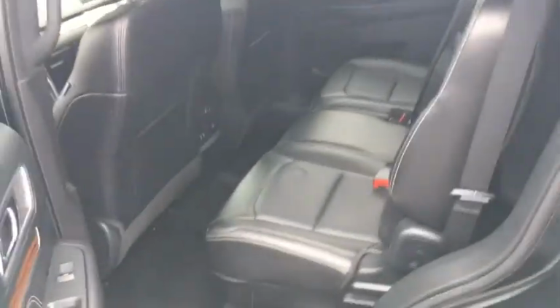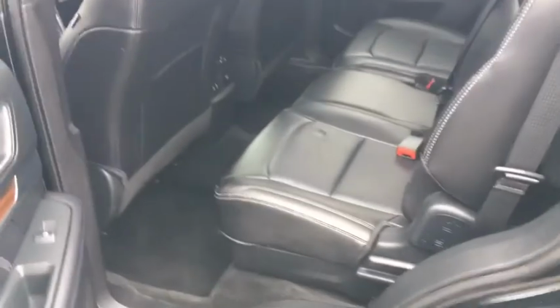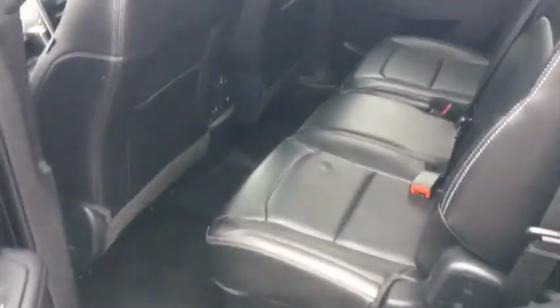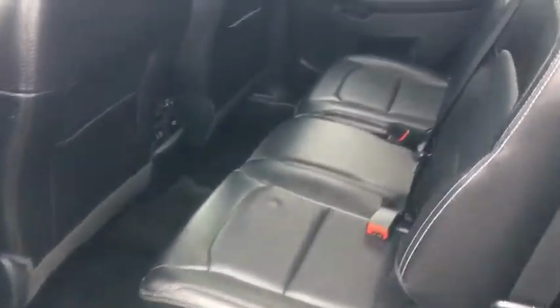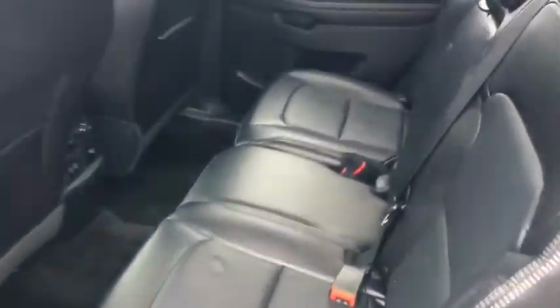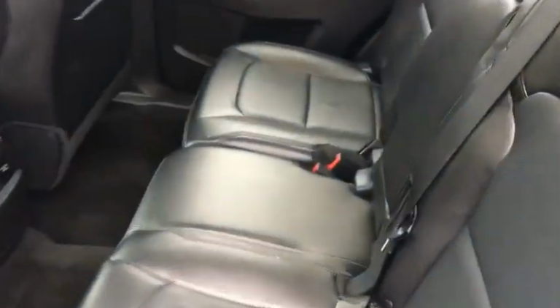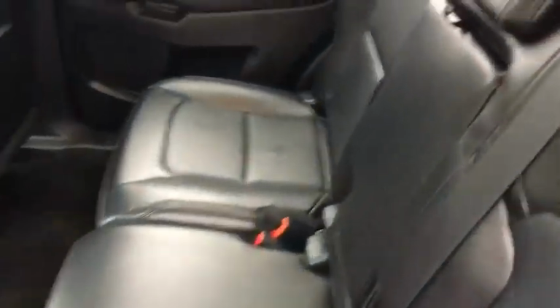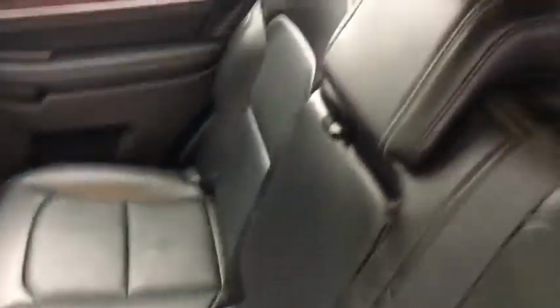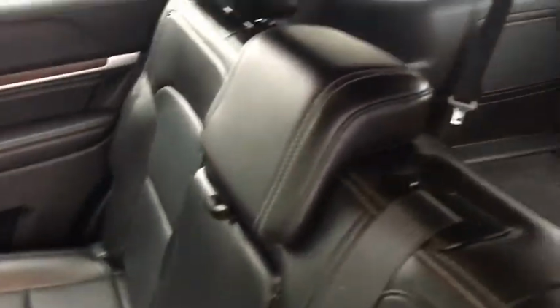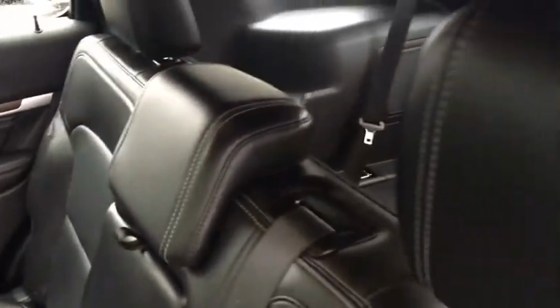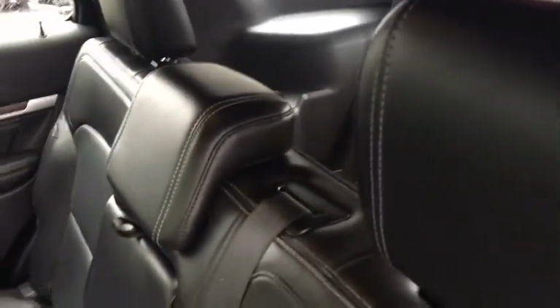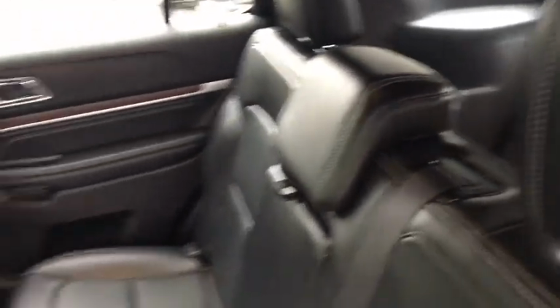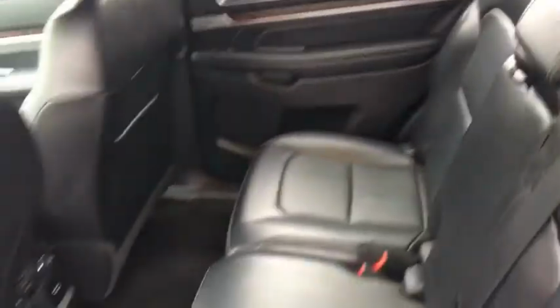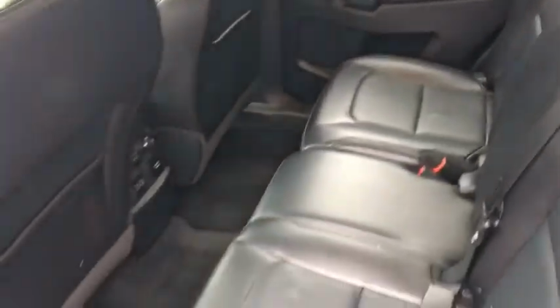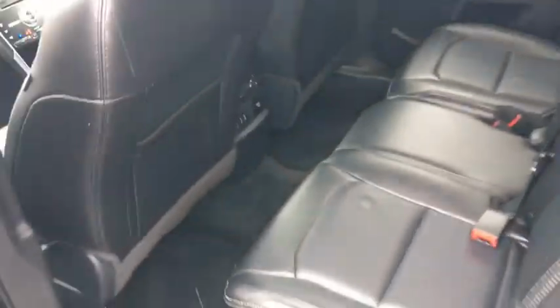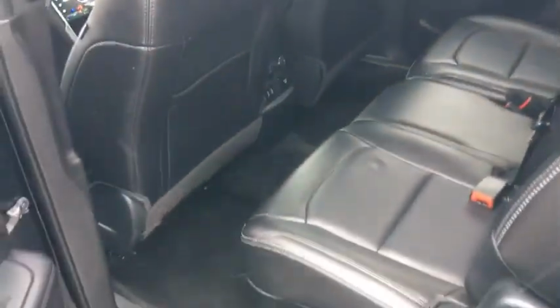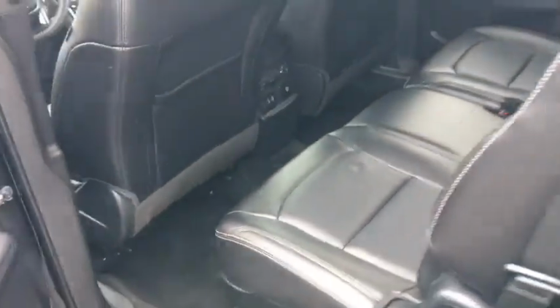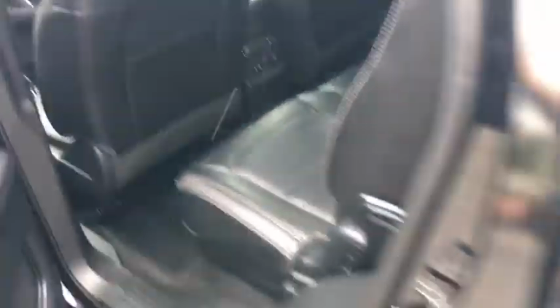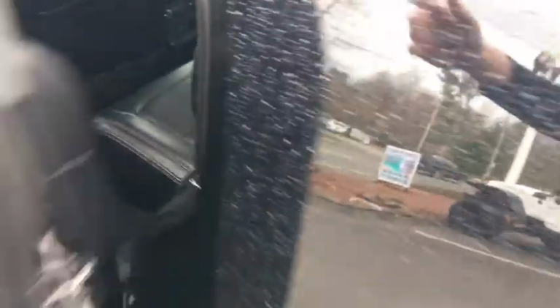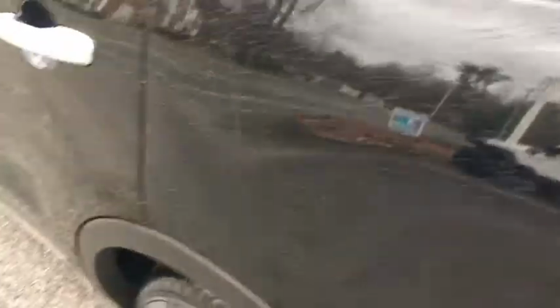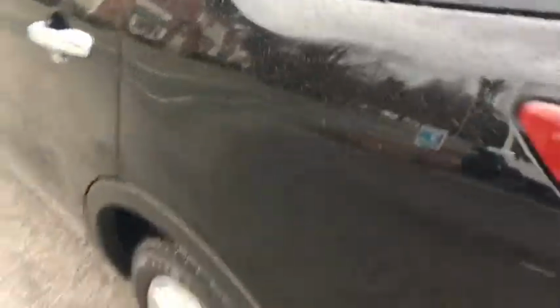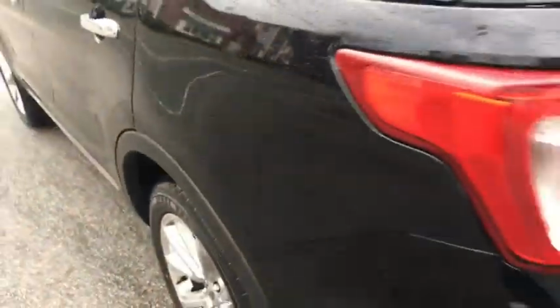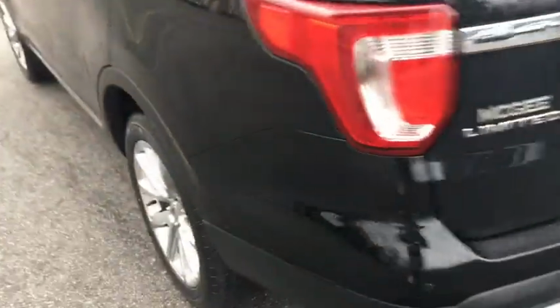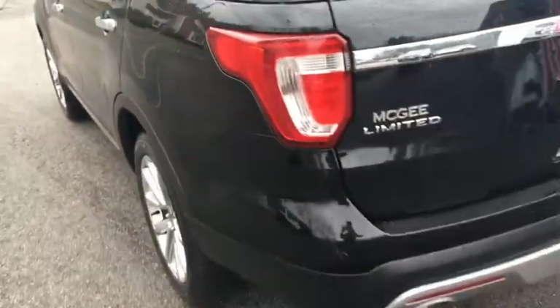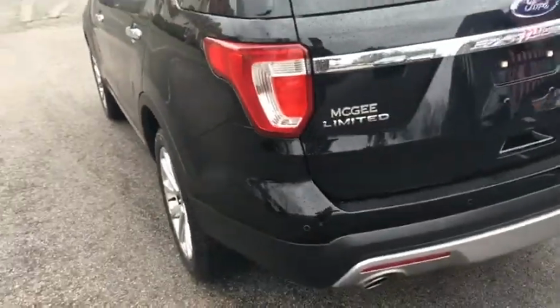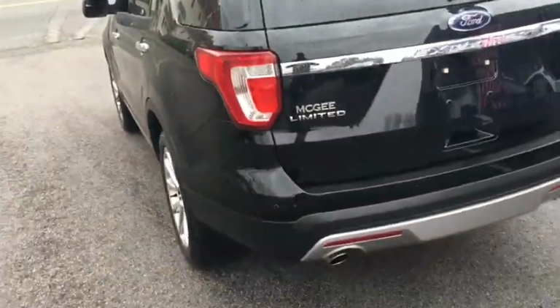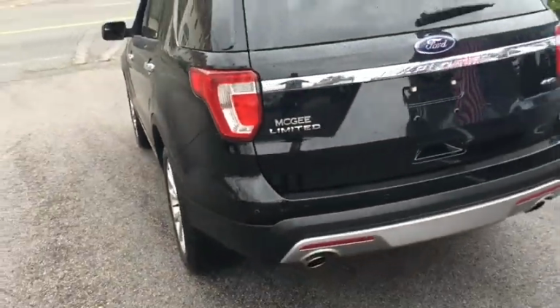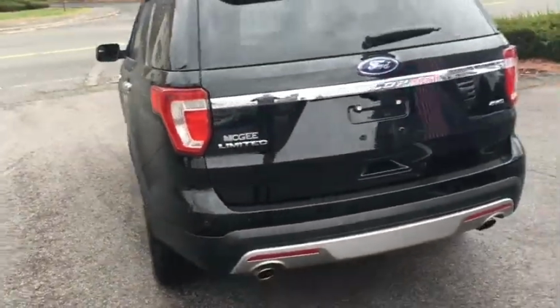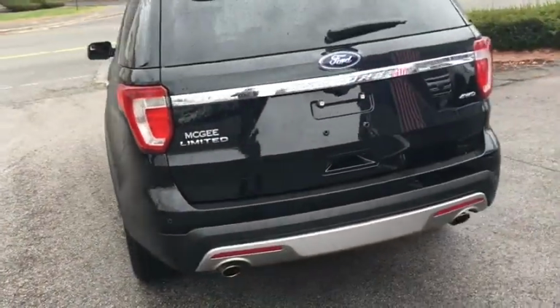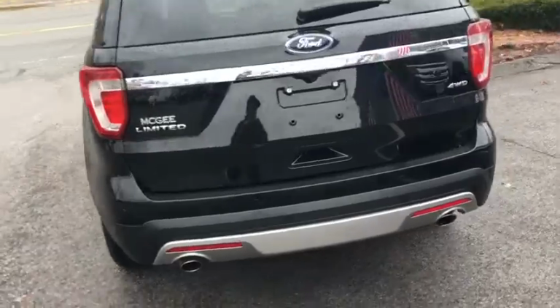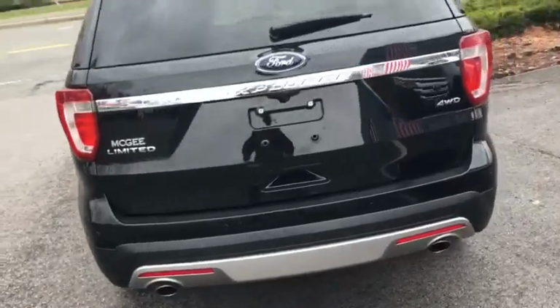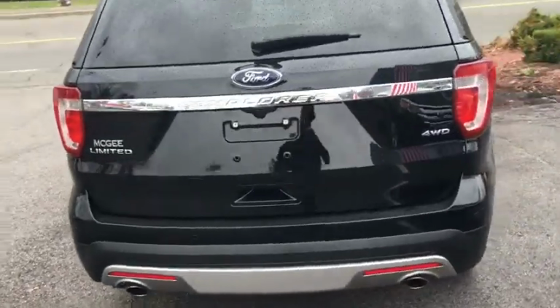Power steering, driver lumbar, front floor mats, cruise control, four-wheel disc brakes, ABS four-wheel, premium sound system, rear defrost, universal garage door opener.